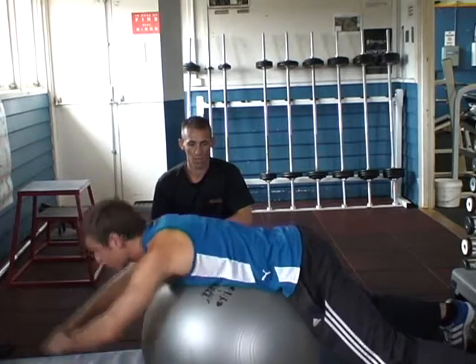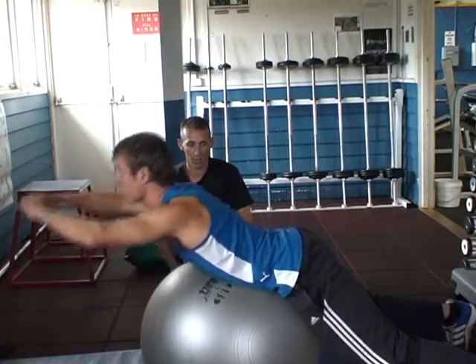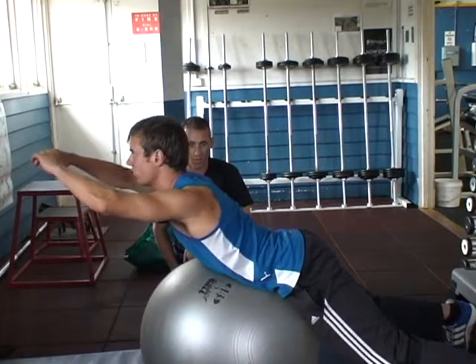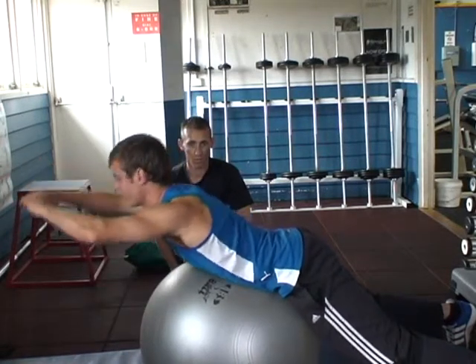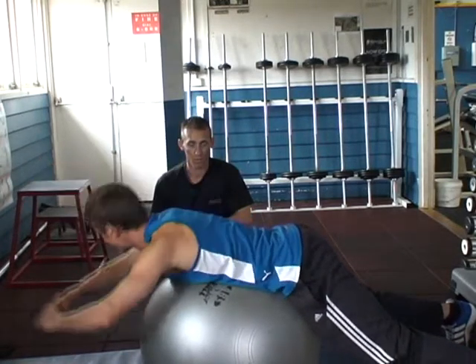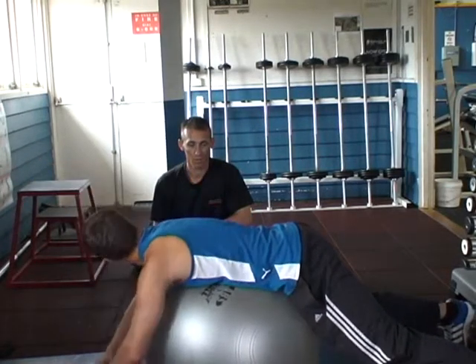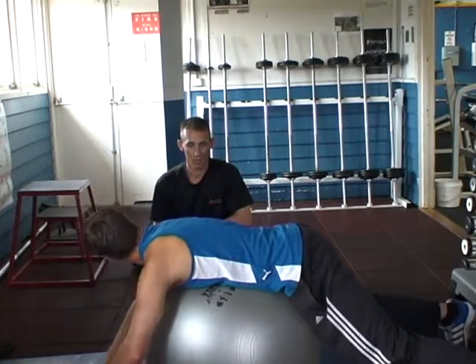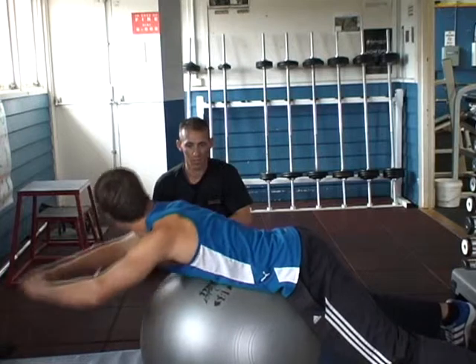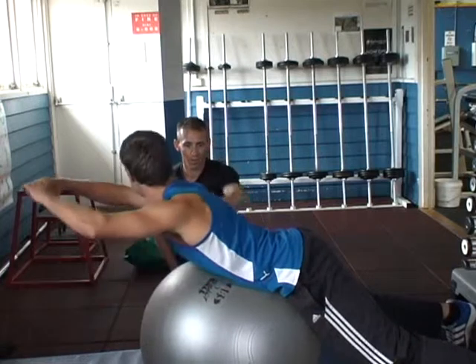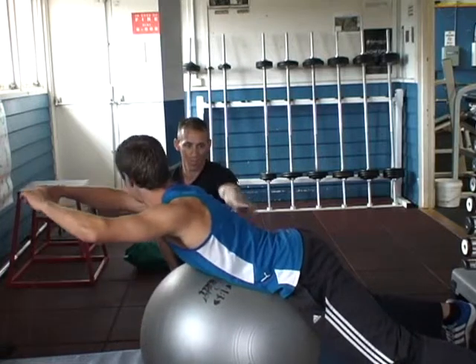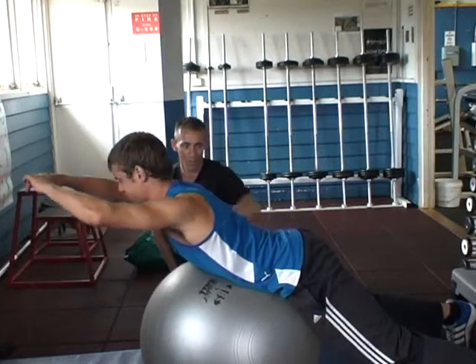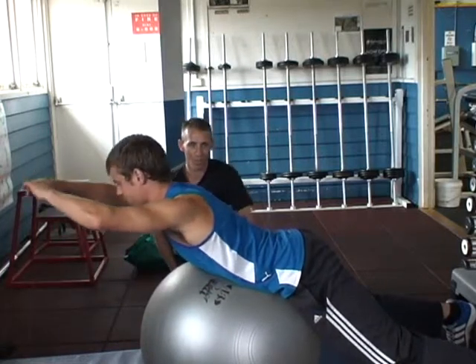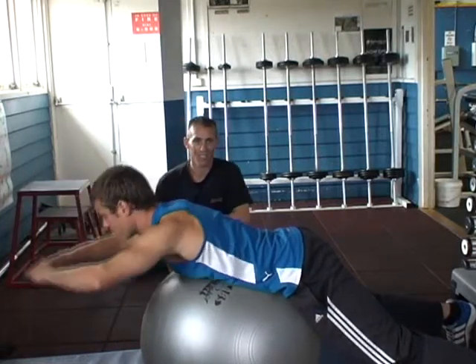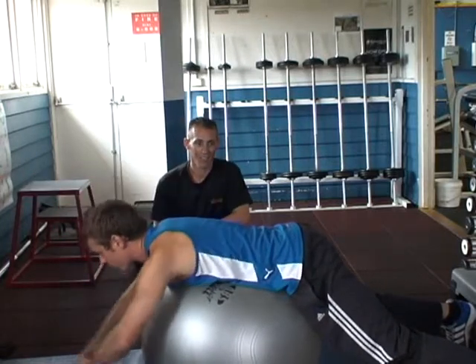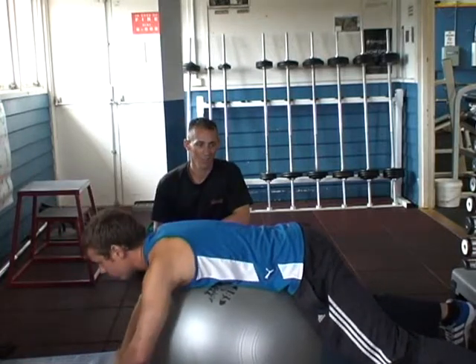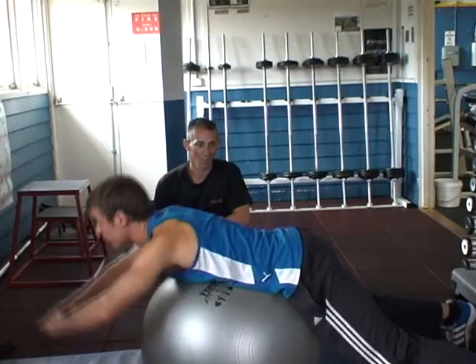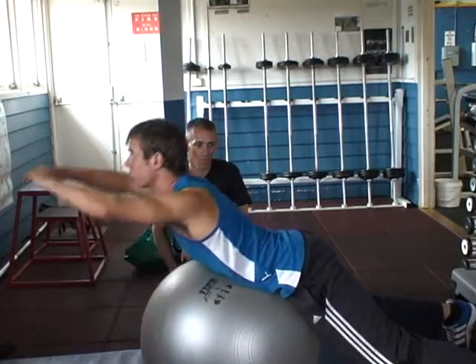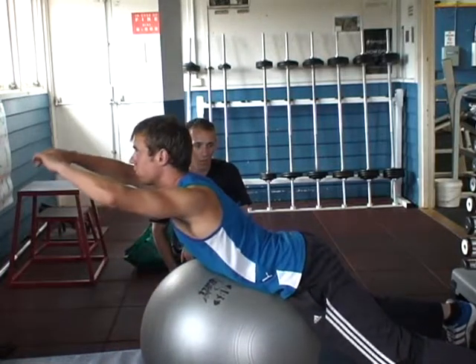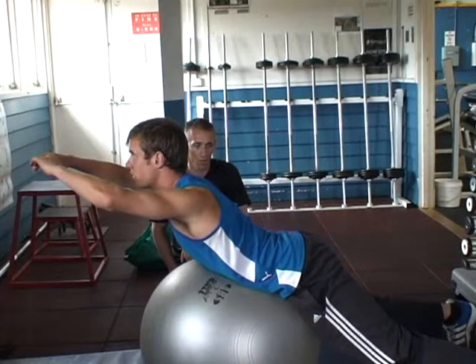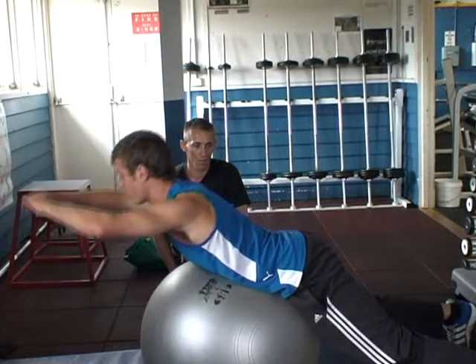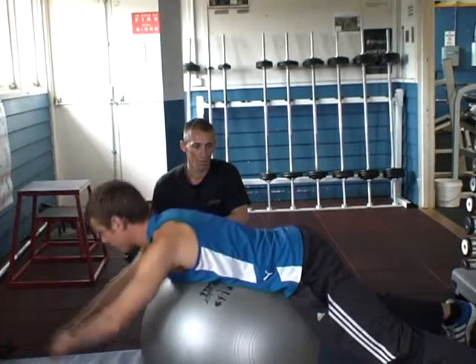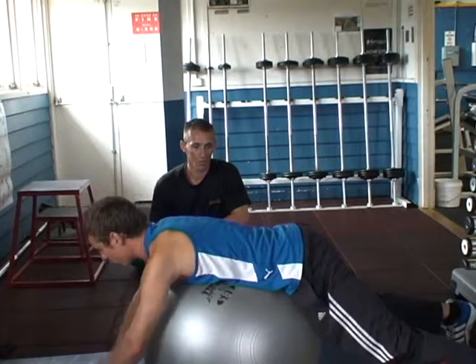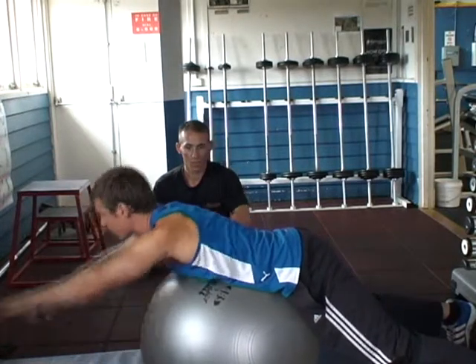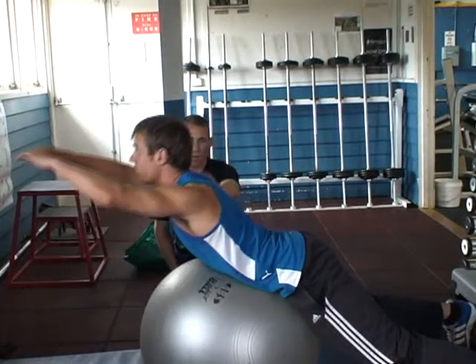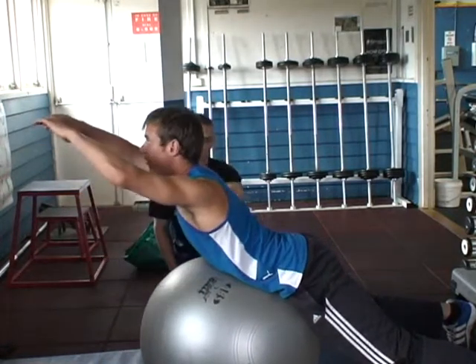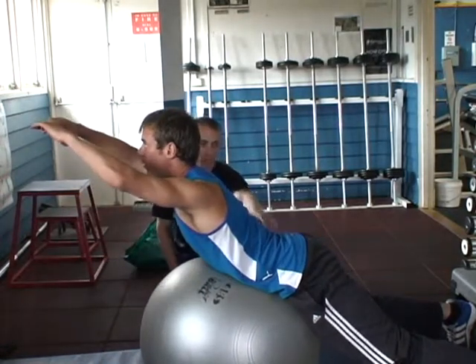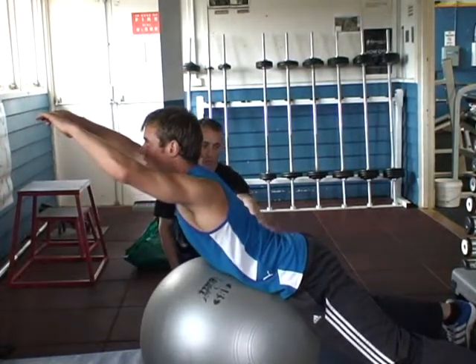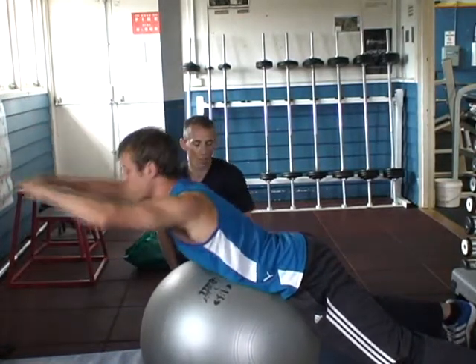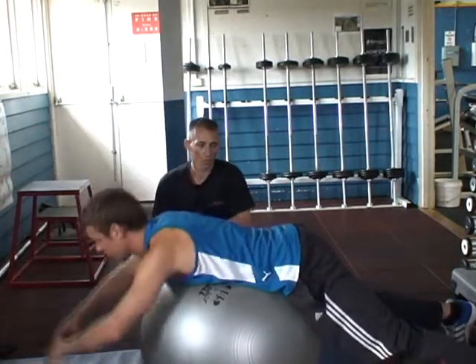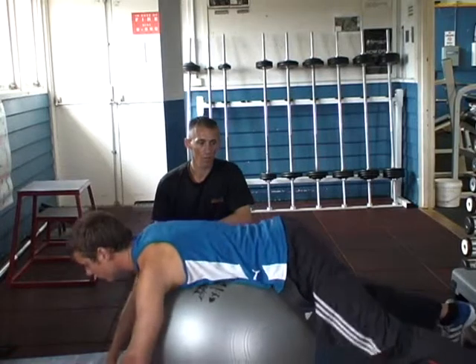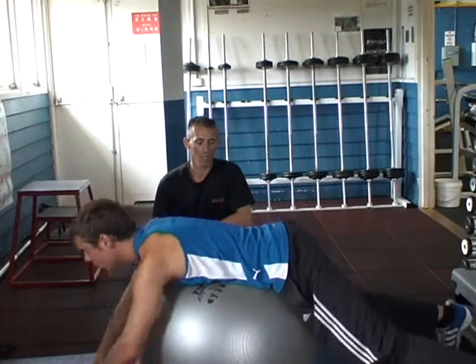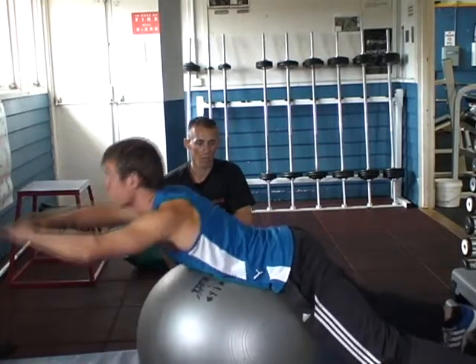How does that feel? I can really feel it in my back. In your upper back but no pain in your lower back? No, it's alright. So you're trying to raise your shoulders up and push your hips into the ball as you do it.